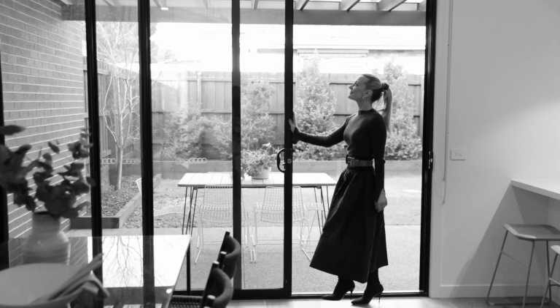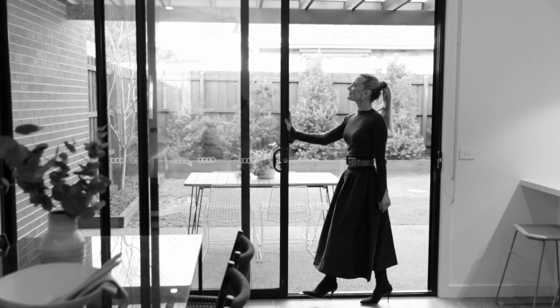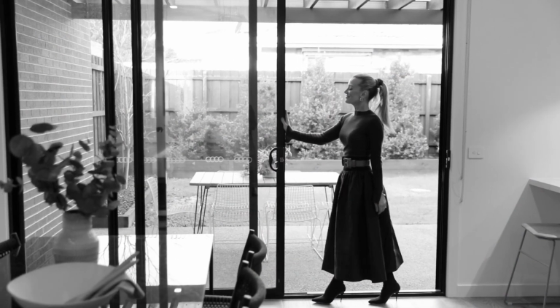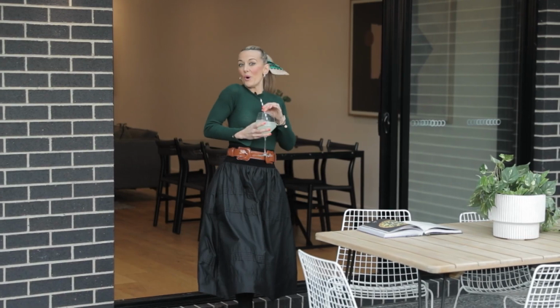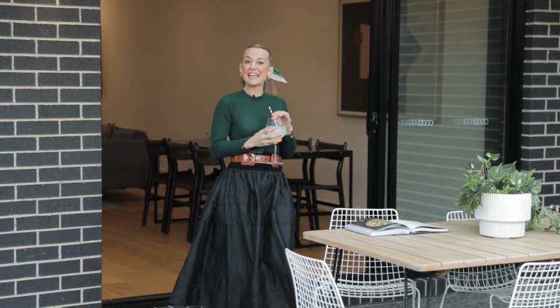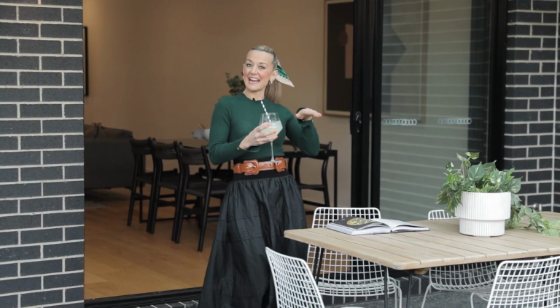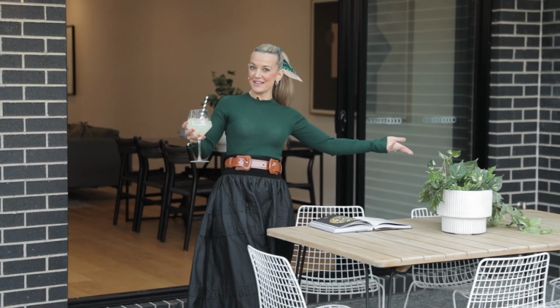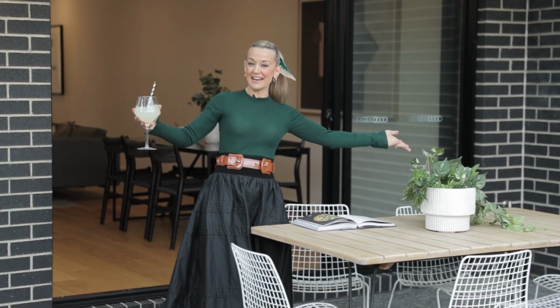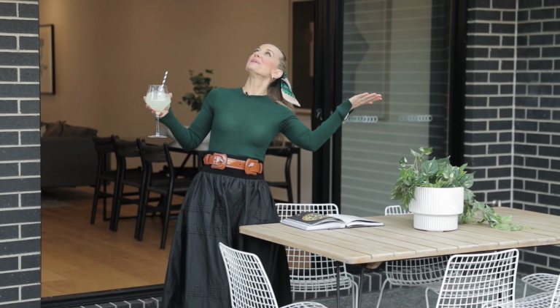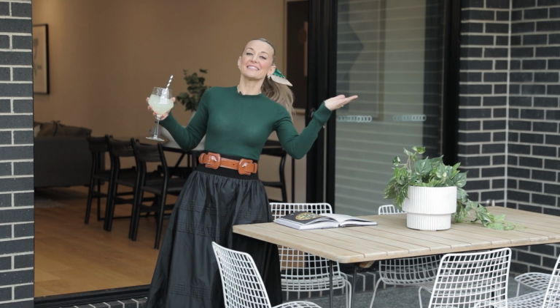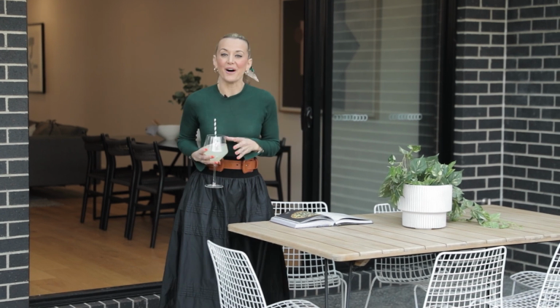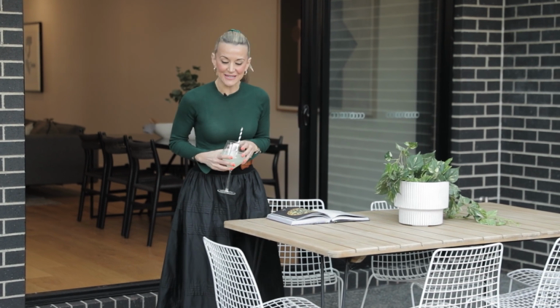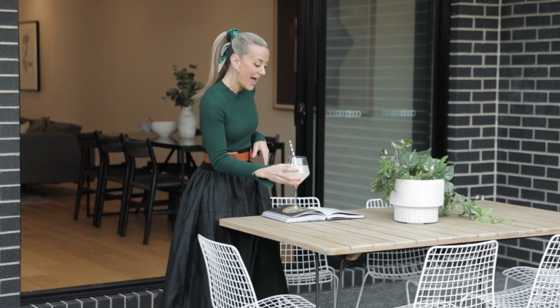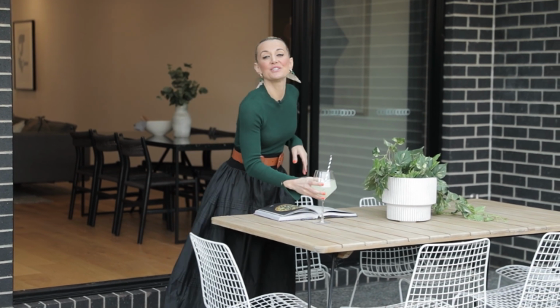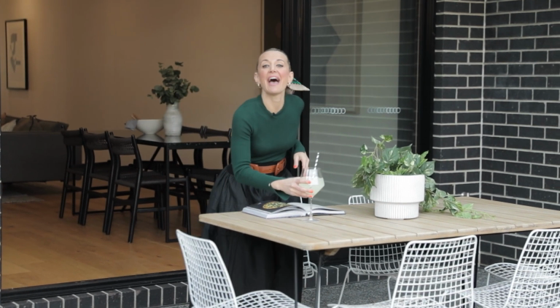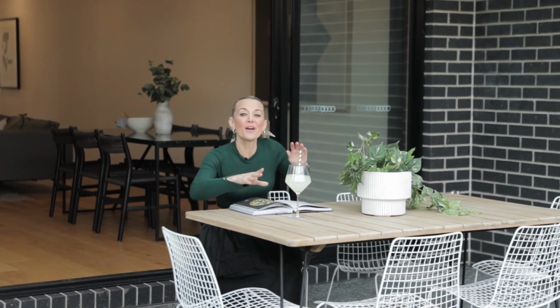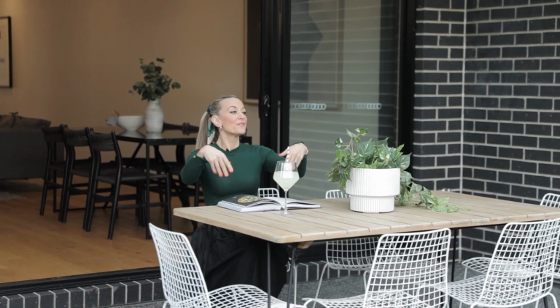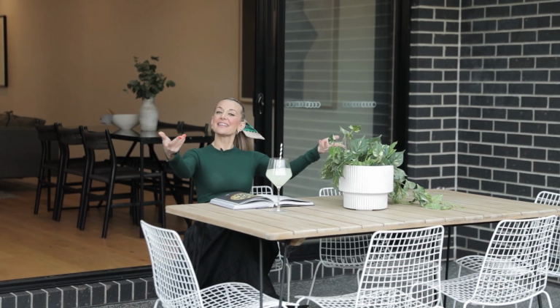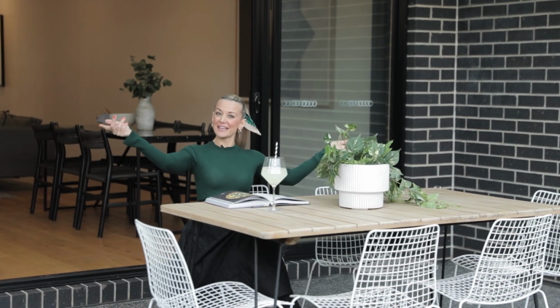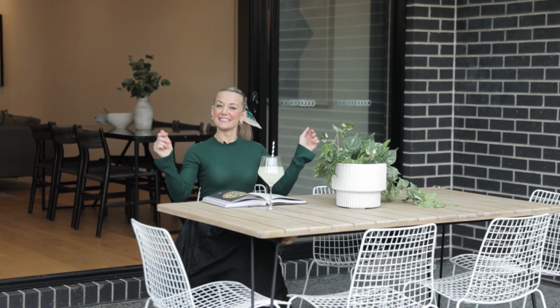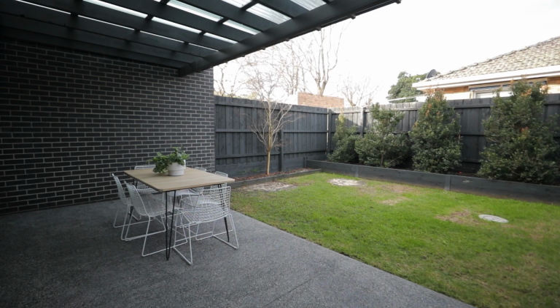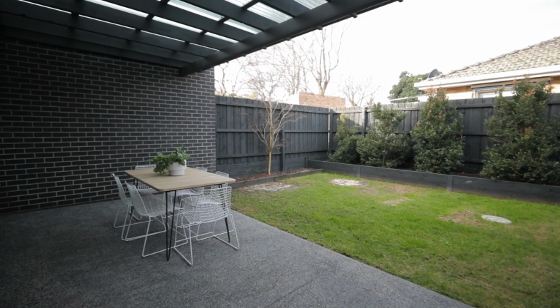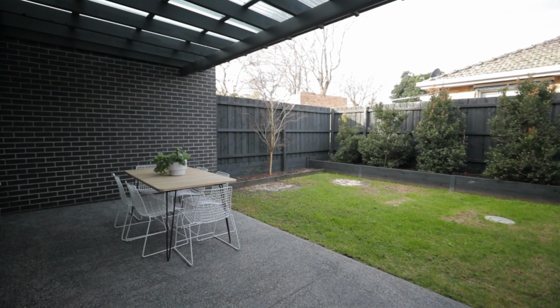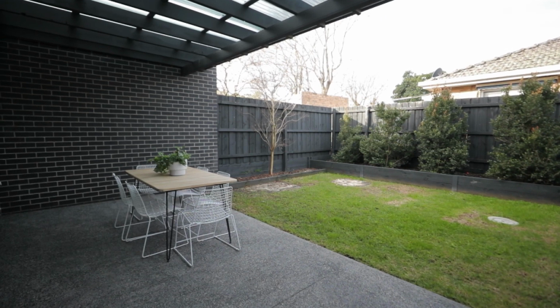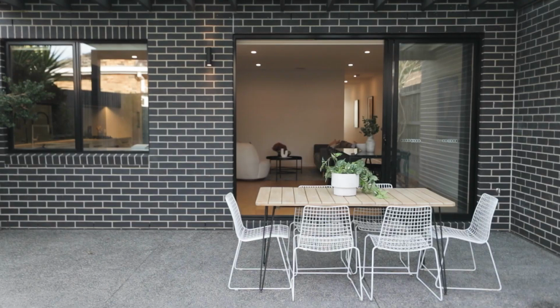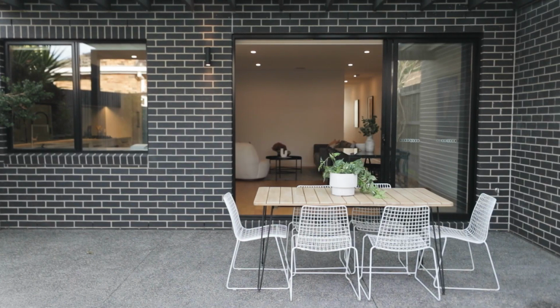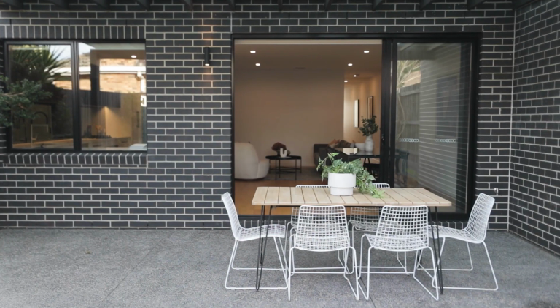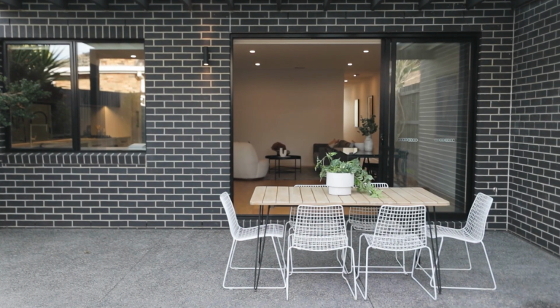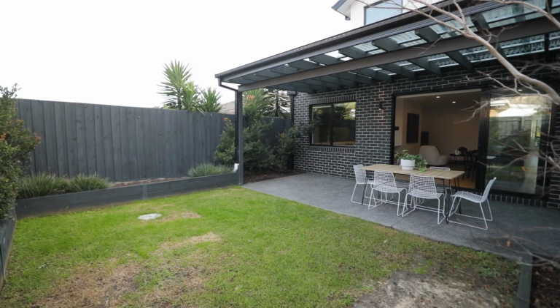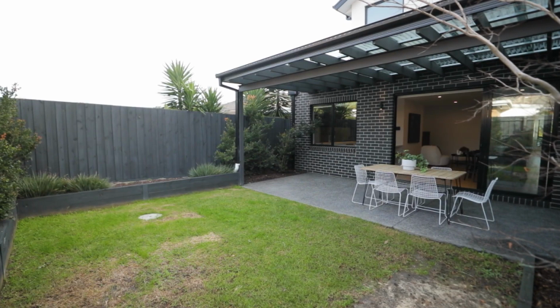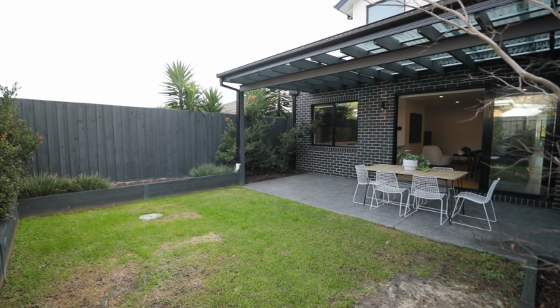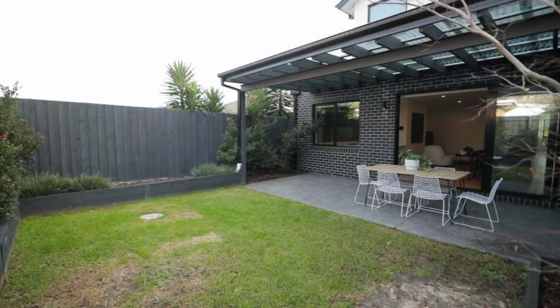Dine inside or take entertaining outside to an undercover al fresco and enjoy the outlook over this lovely garden. The garden also offers plenty of space for the kids and family pets to run around and play.